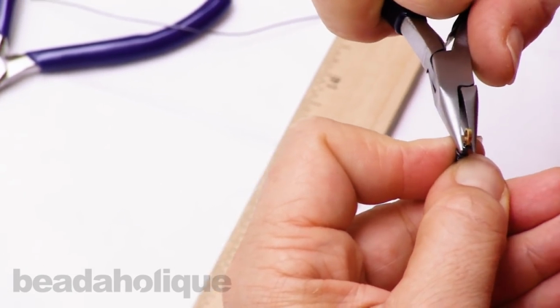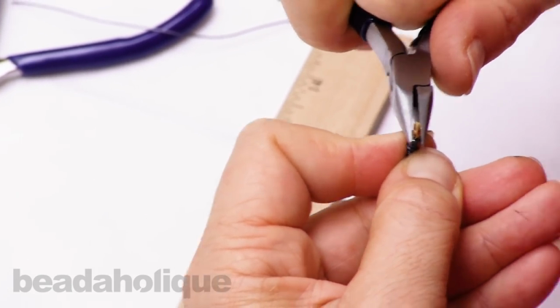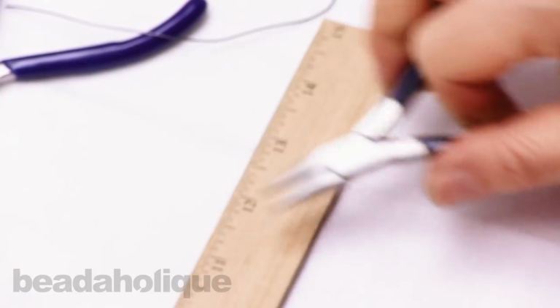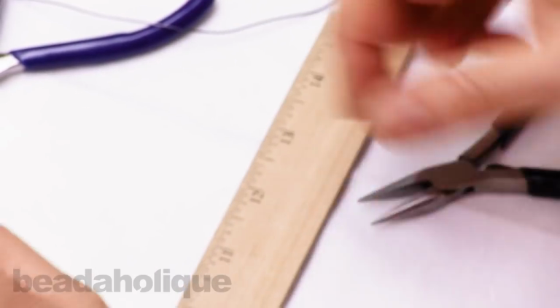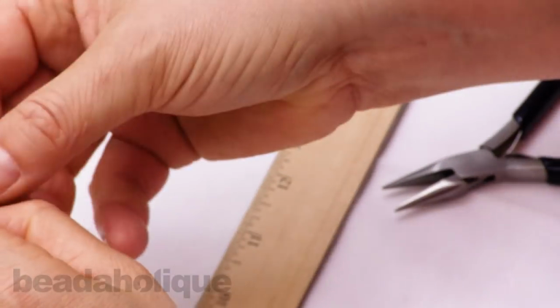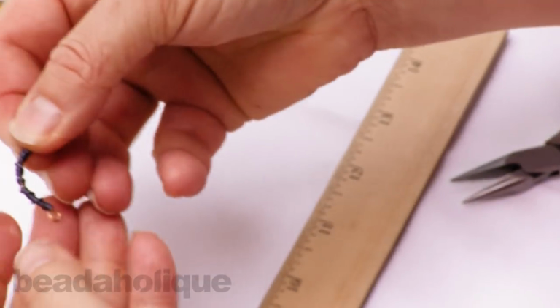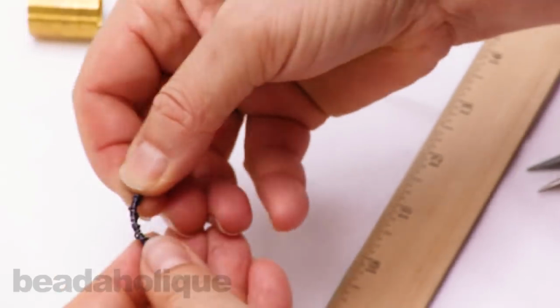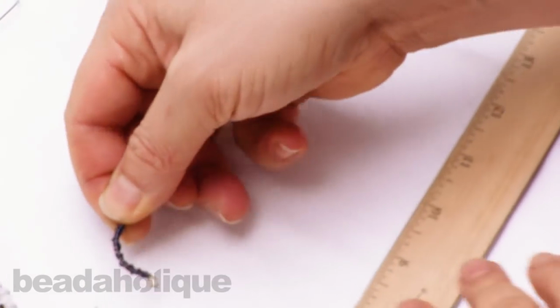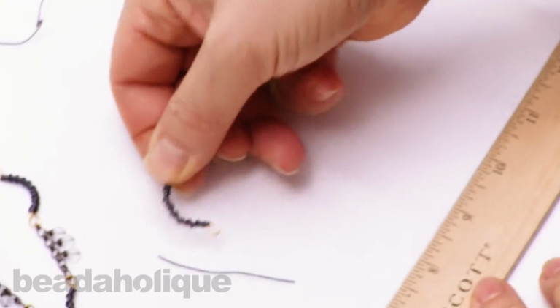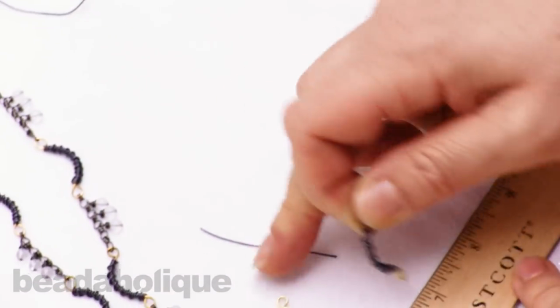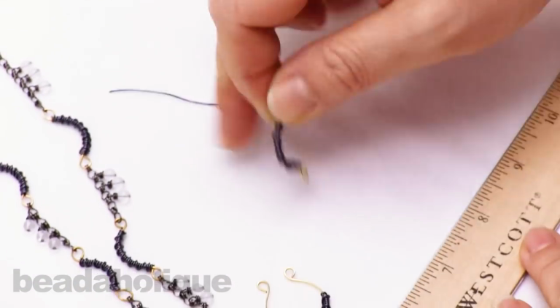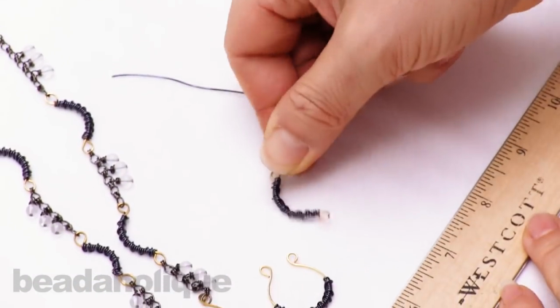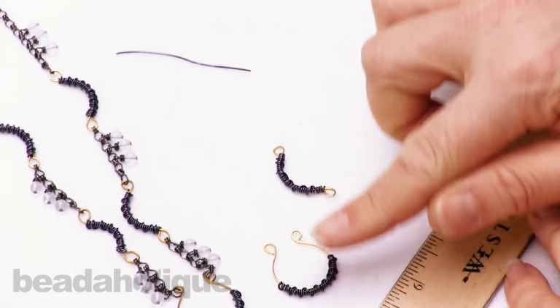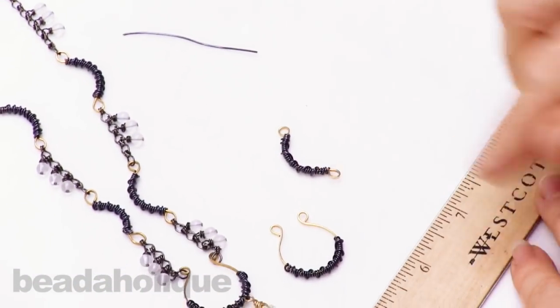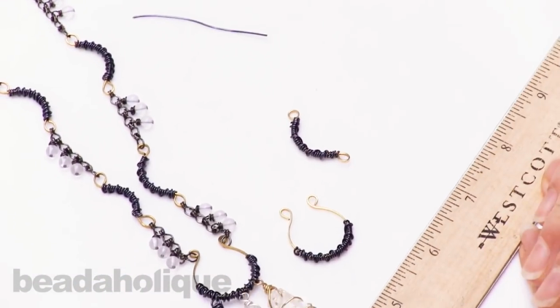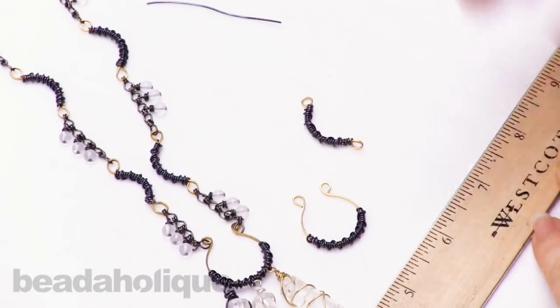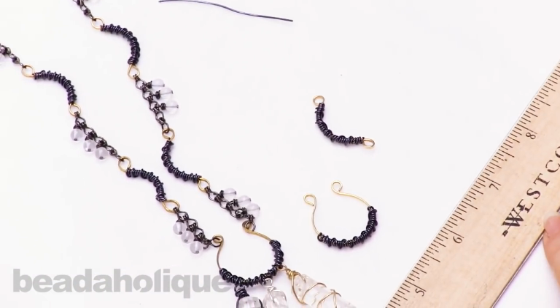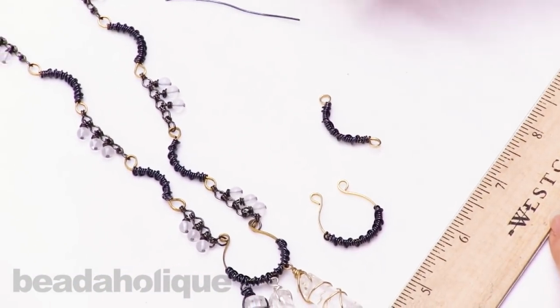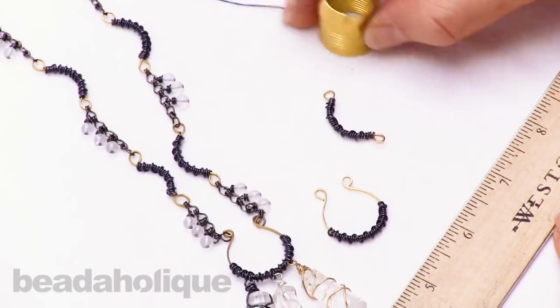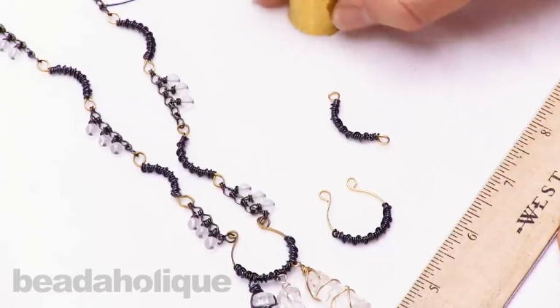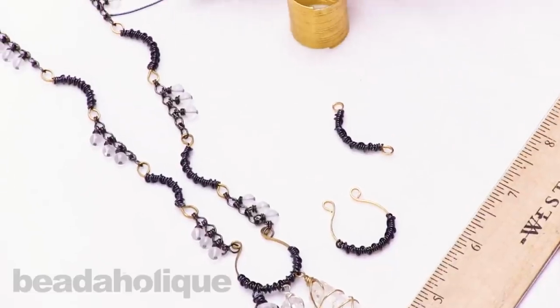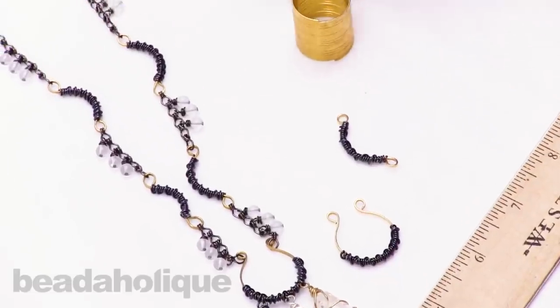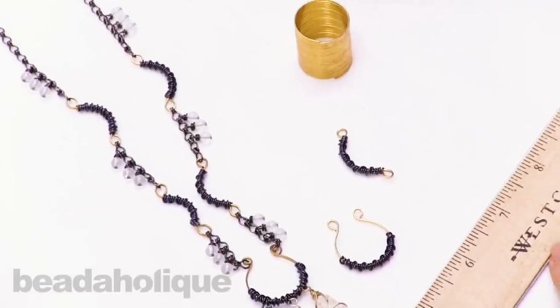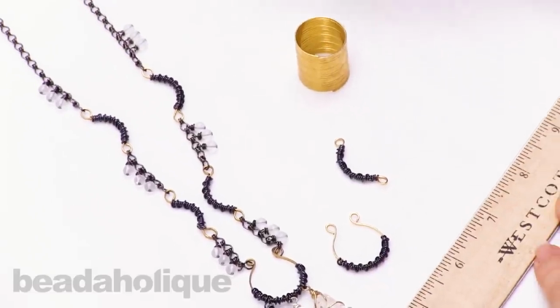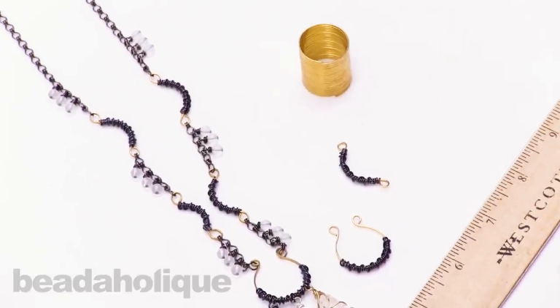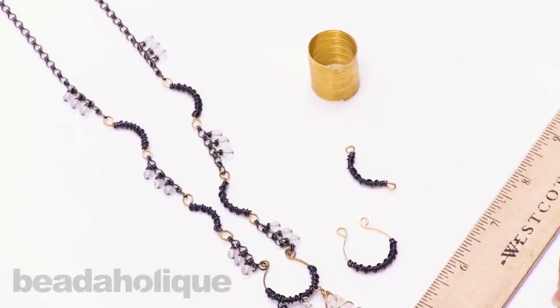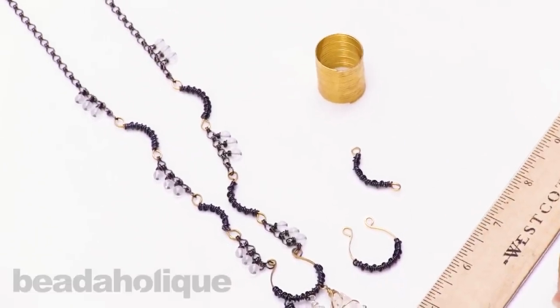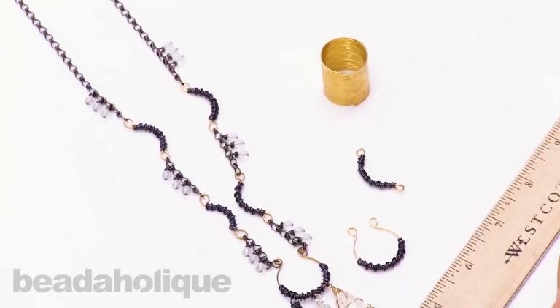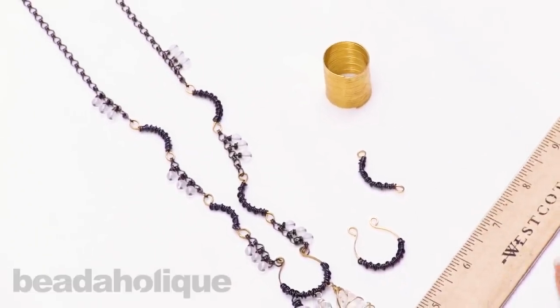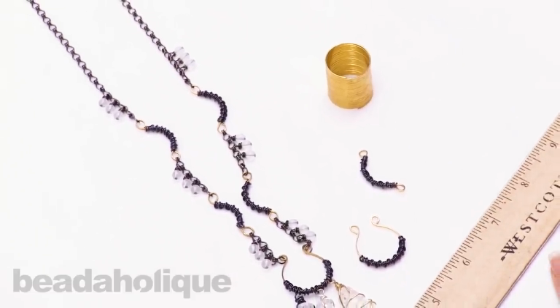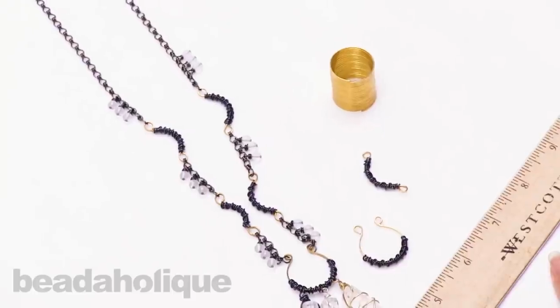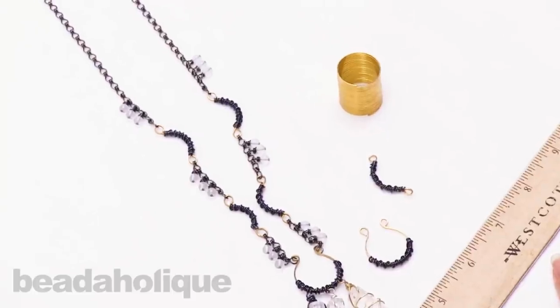There we go. And that's how to make a pendant and connector out of the ring-sized flat memory wire. Find all these materials at beadaholique.com. I'll see you in the next one.